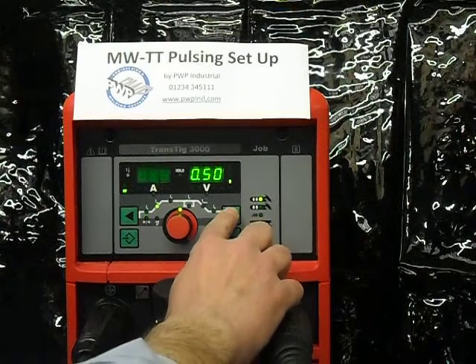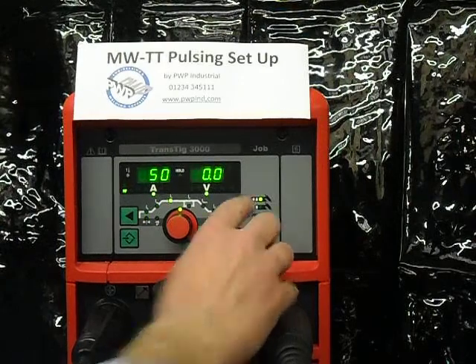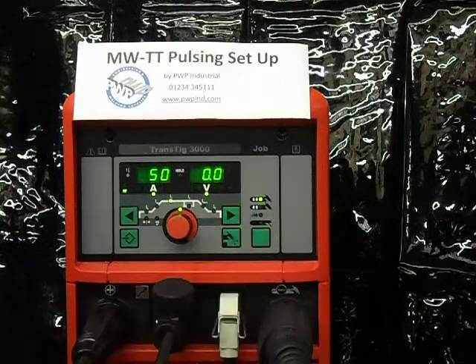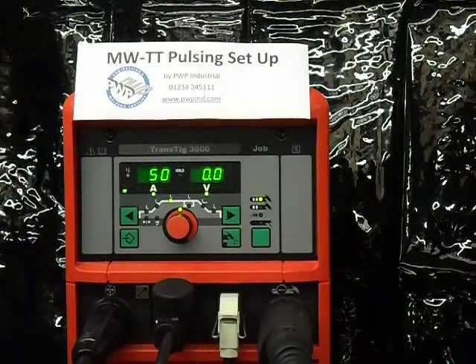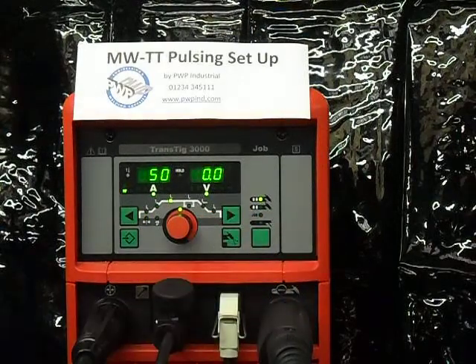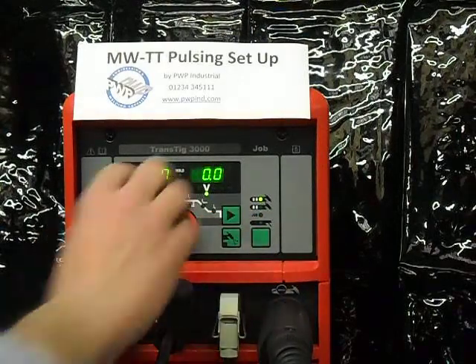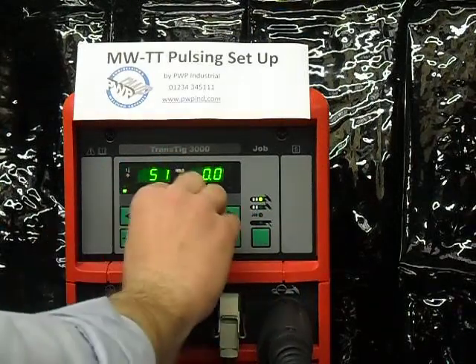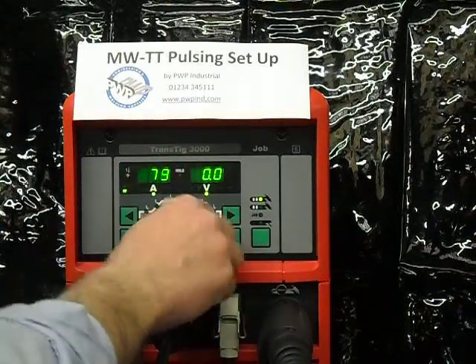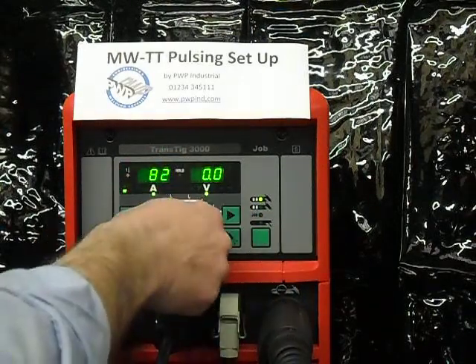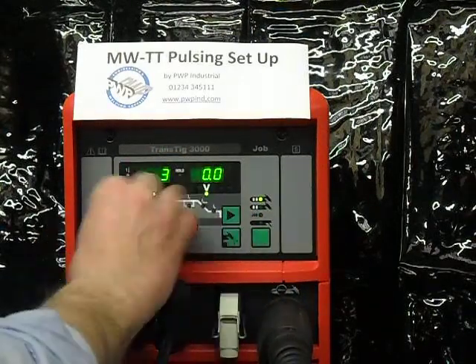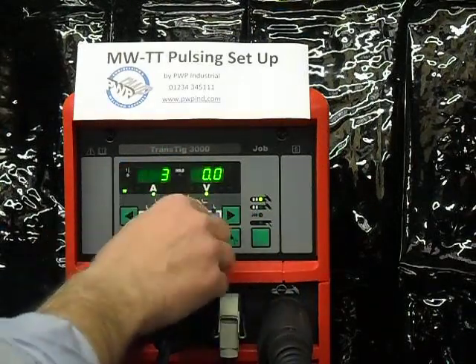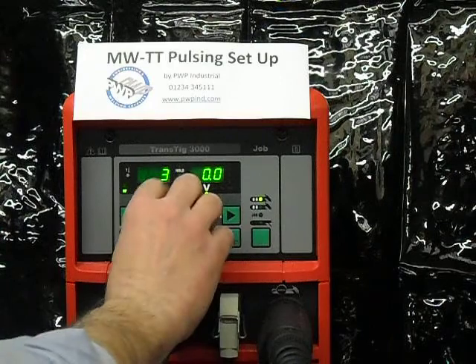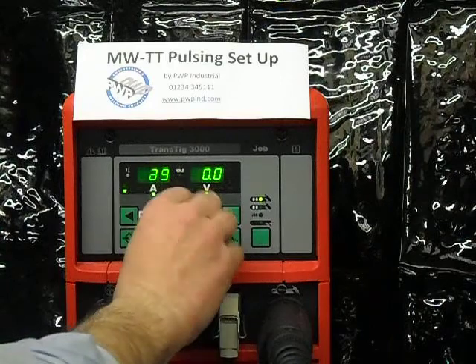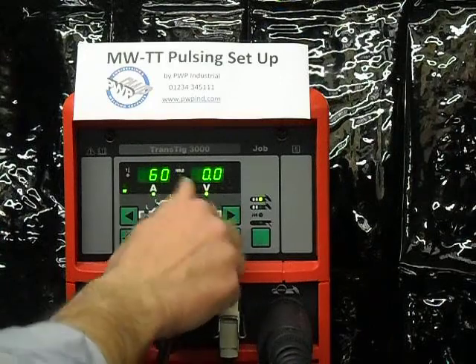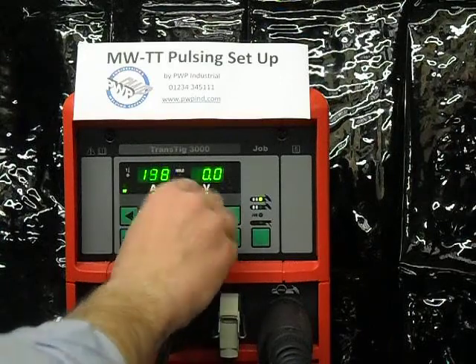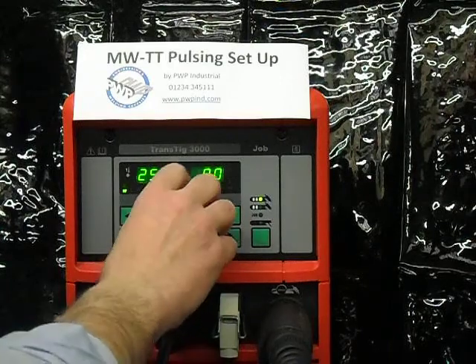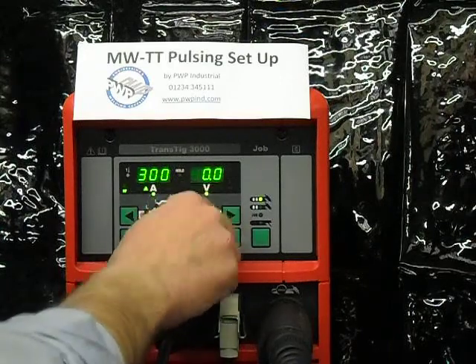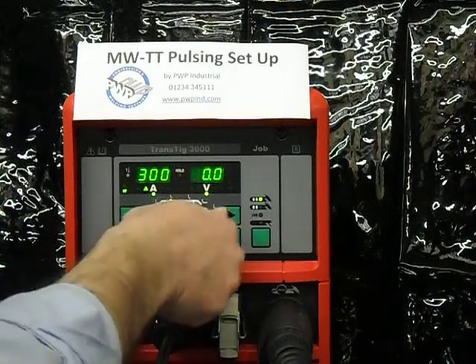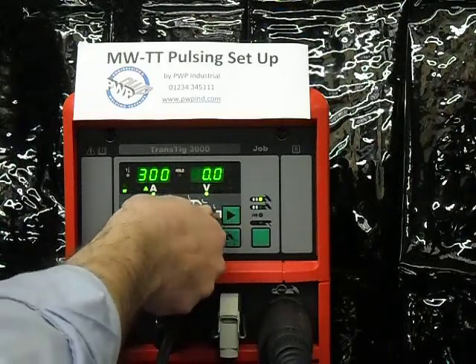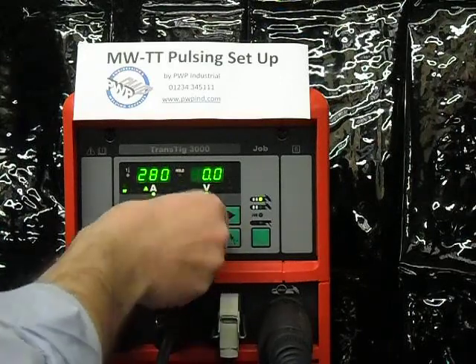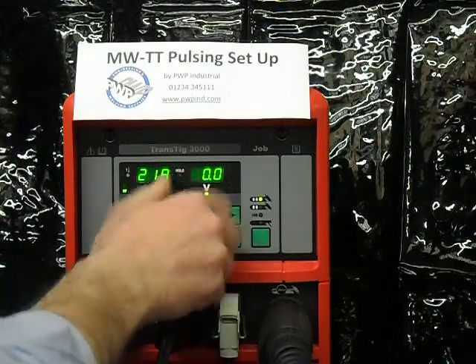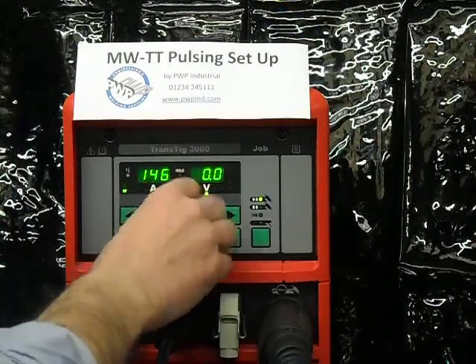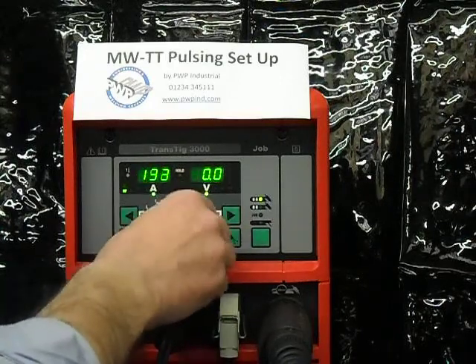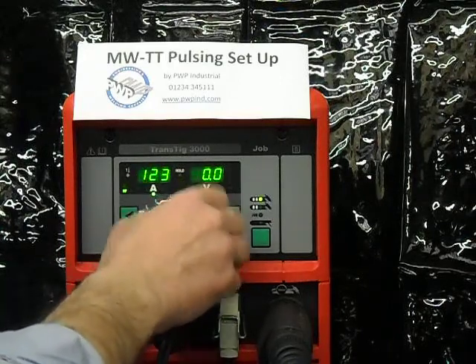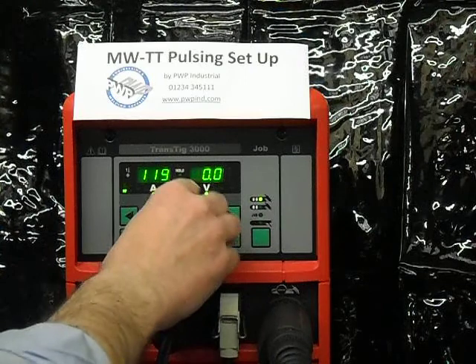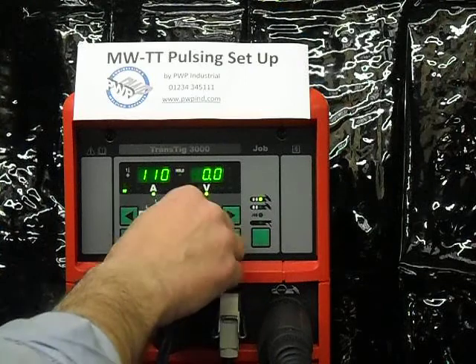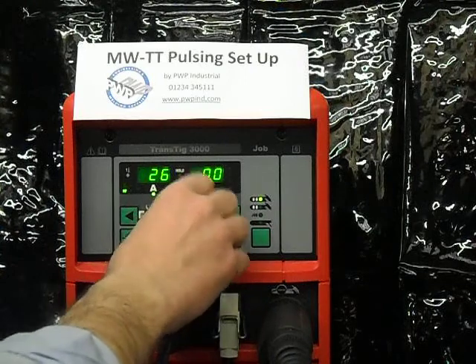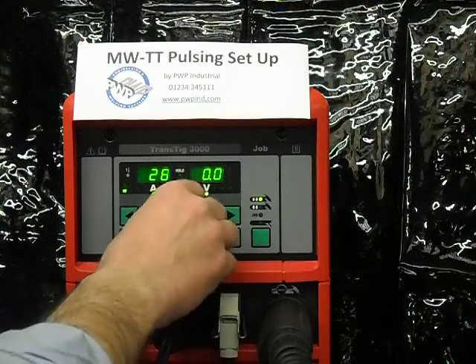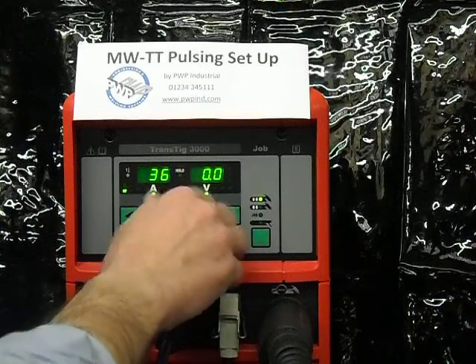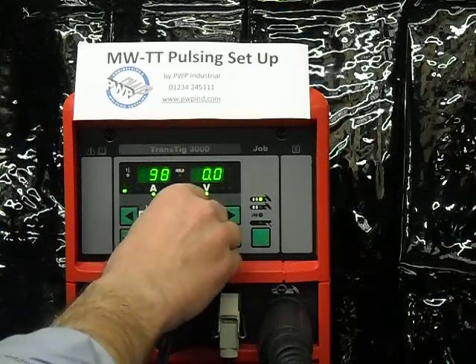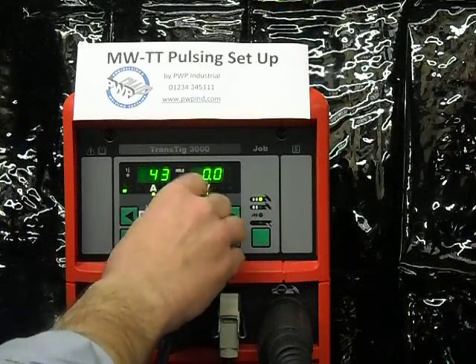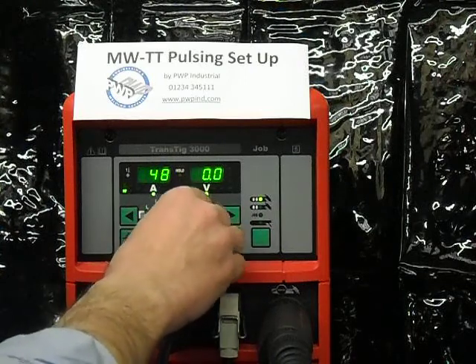Going to the main current, I can adjust this using the center knob, down to 3 amps. In this machine it goes up to 300 amps. I will adjust this to 70 amps to start off with.